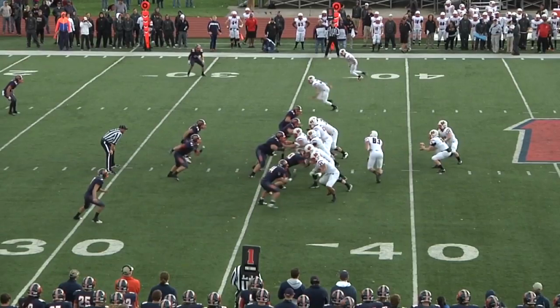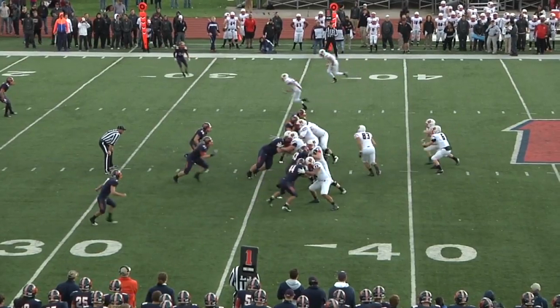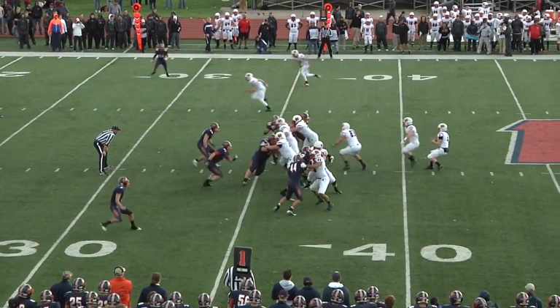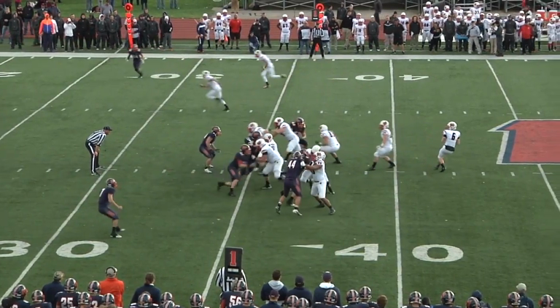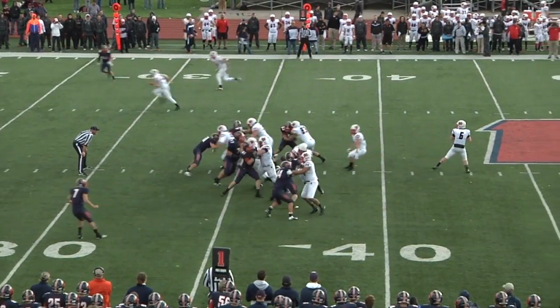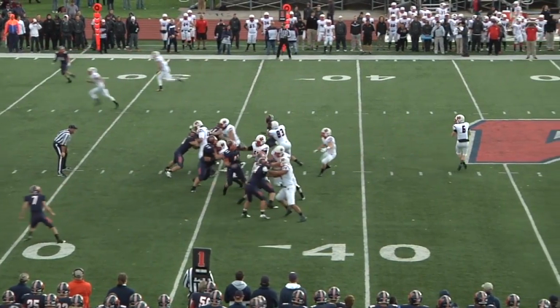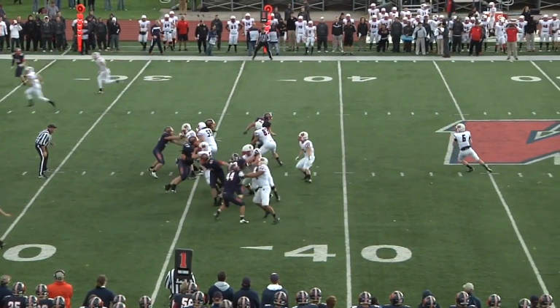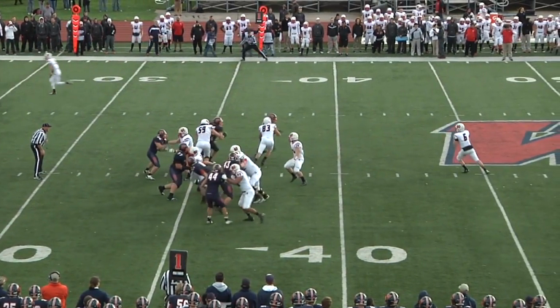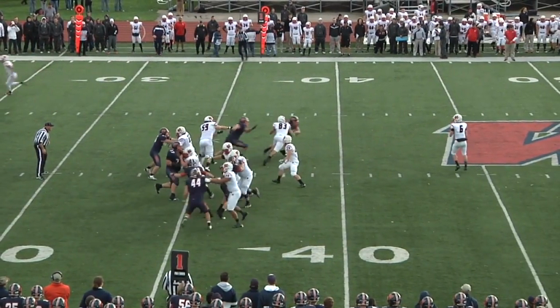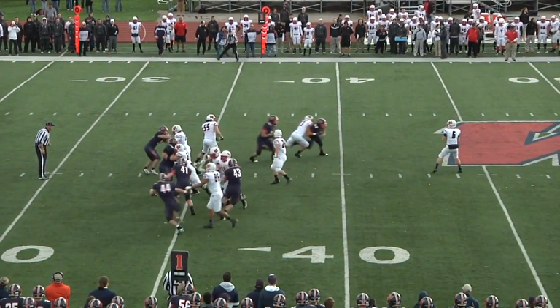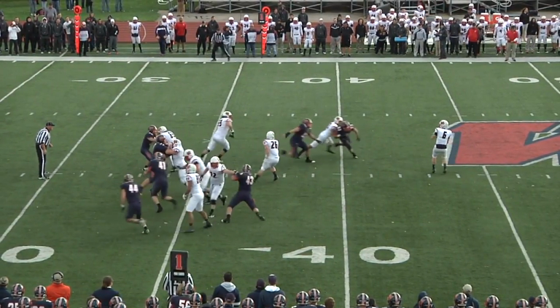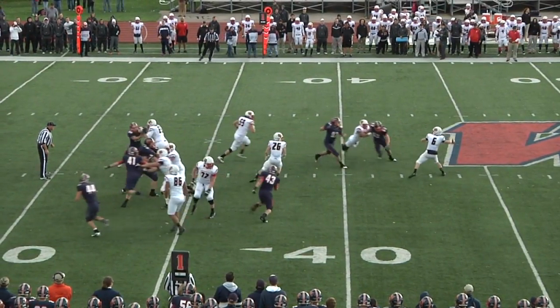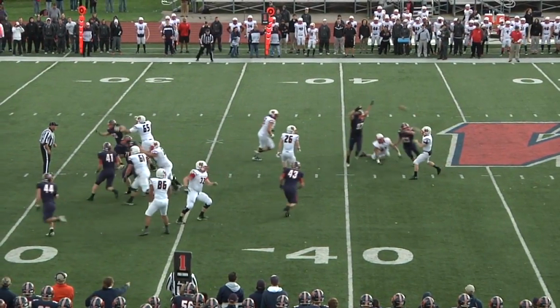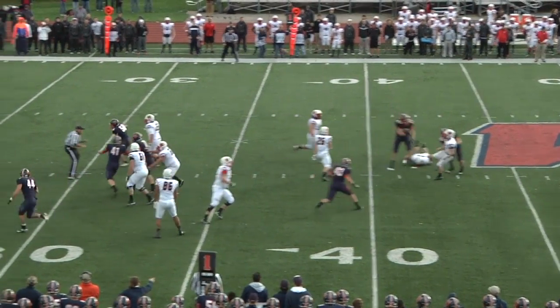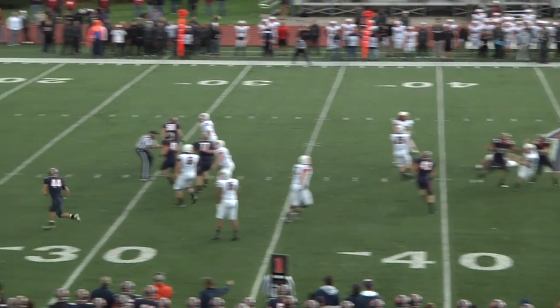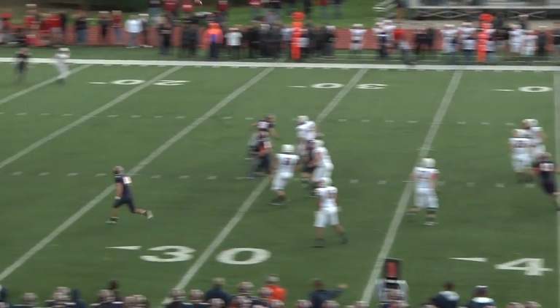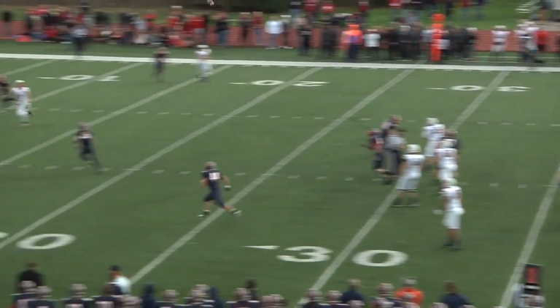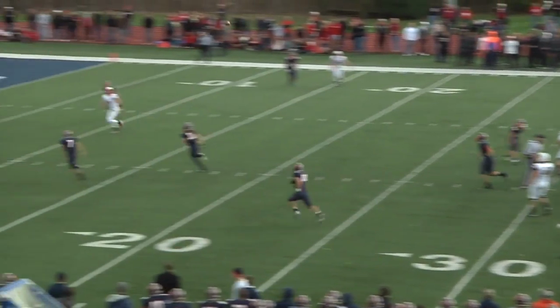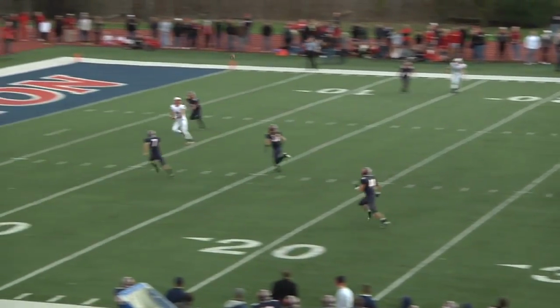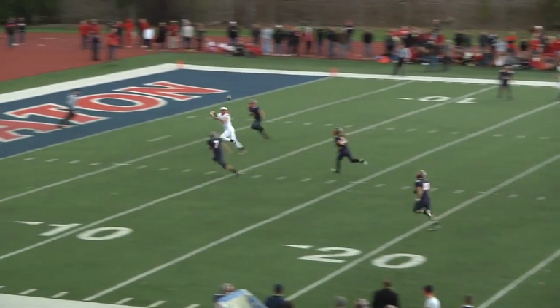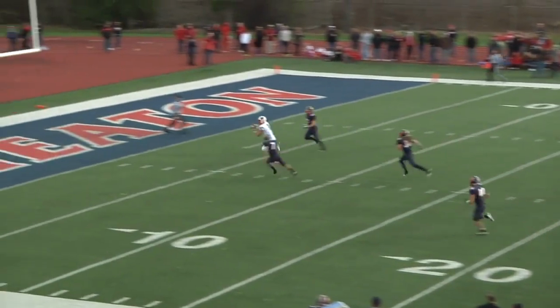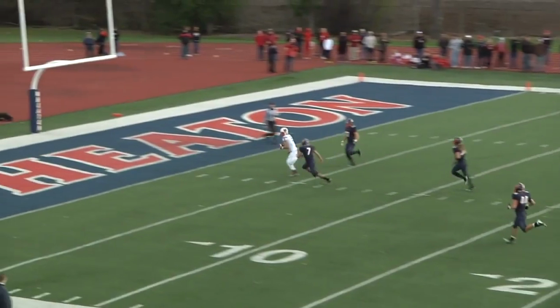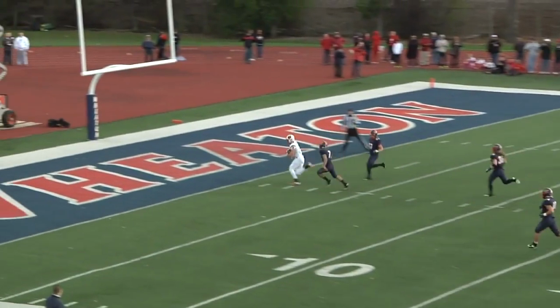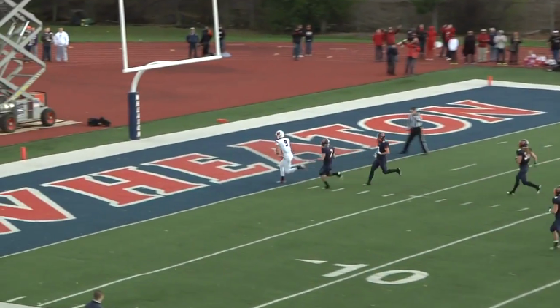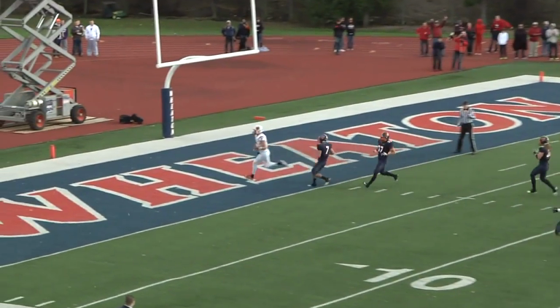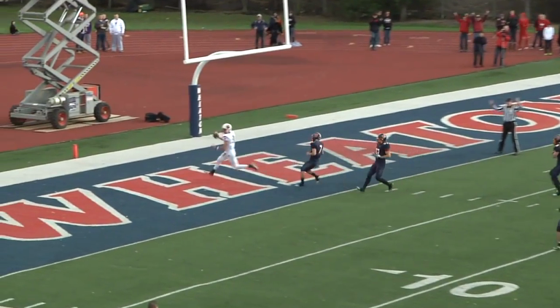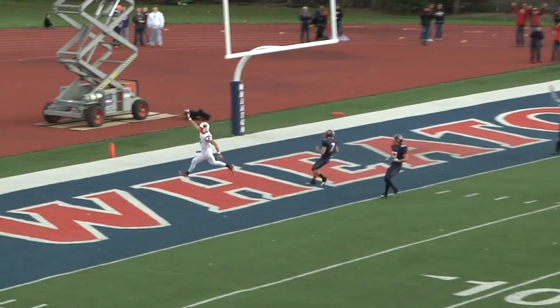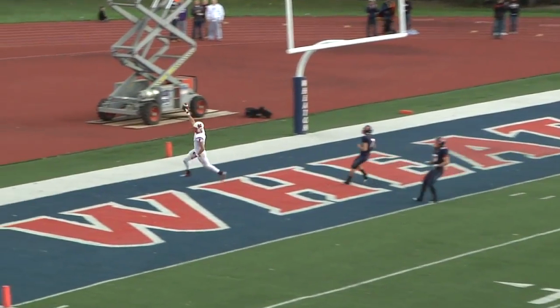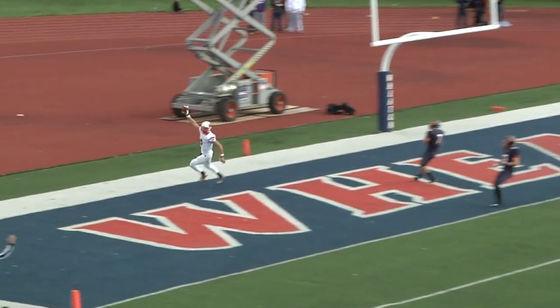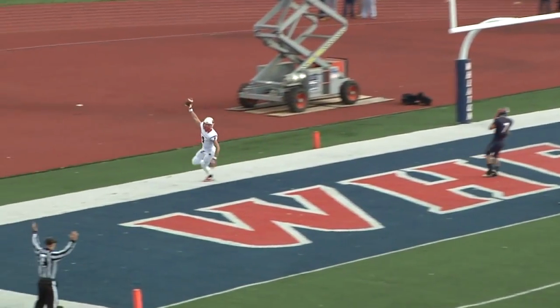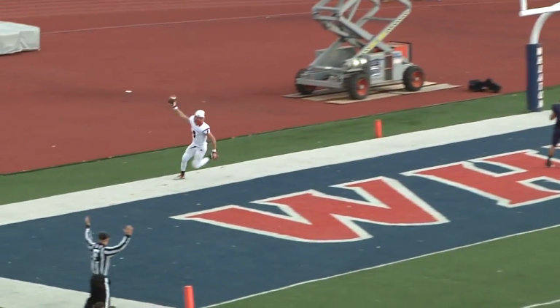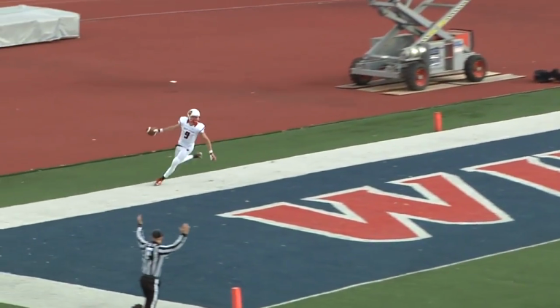It only takes North Central 2.5 minutes to put points on the board in the third quarter. Sorensen from 36 yards out — 21-13 NCC.